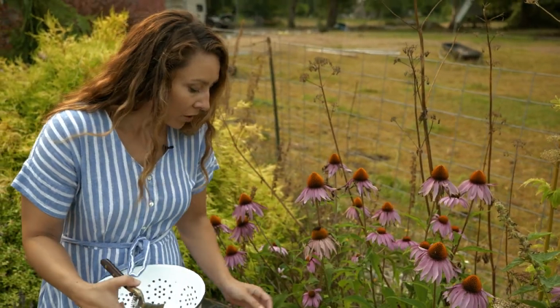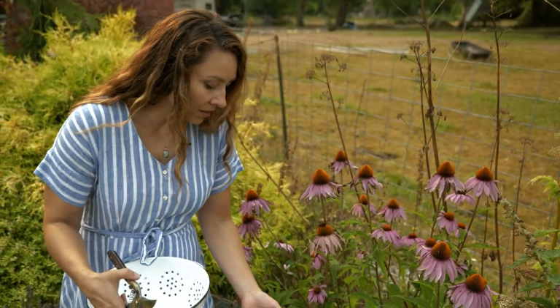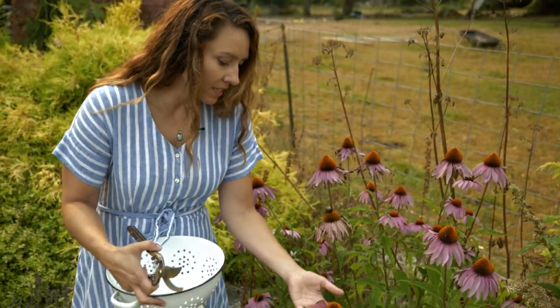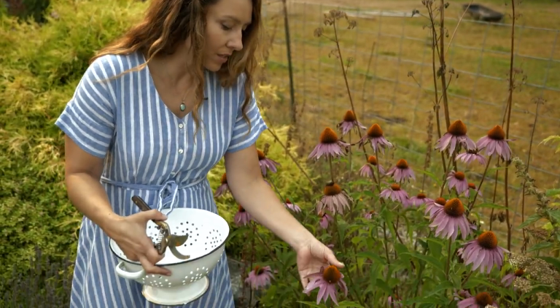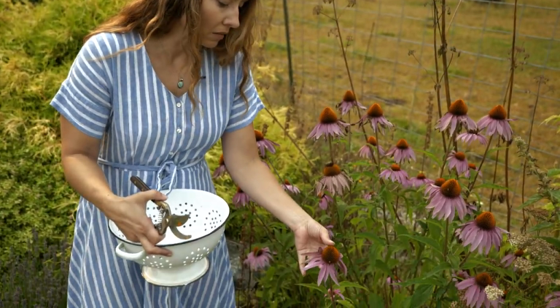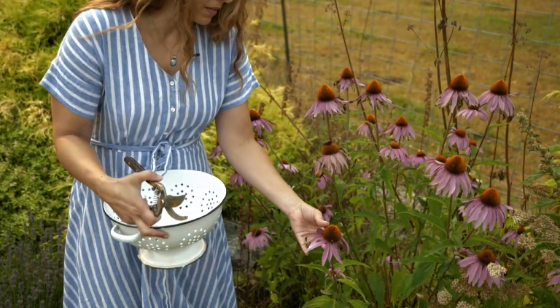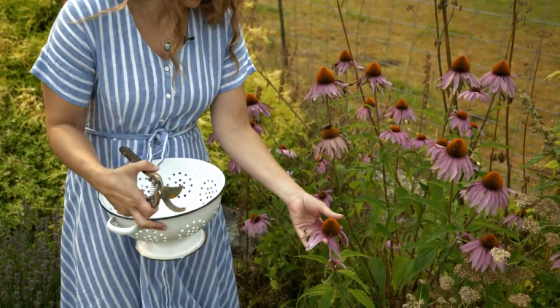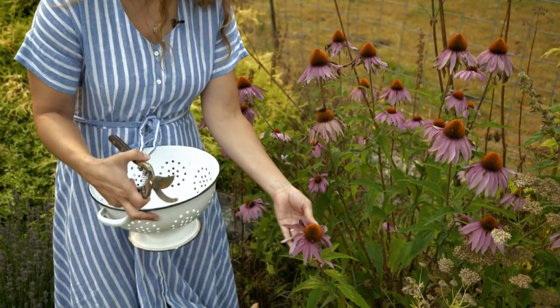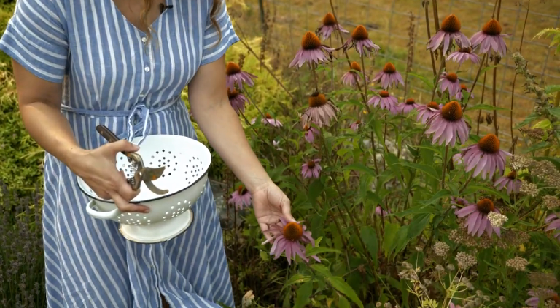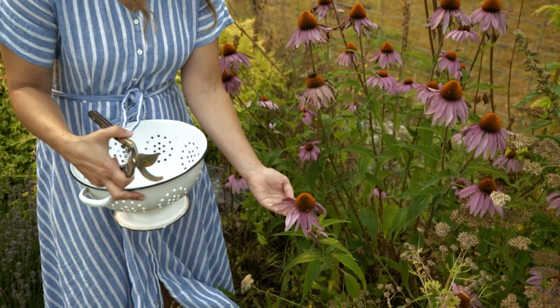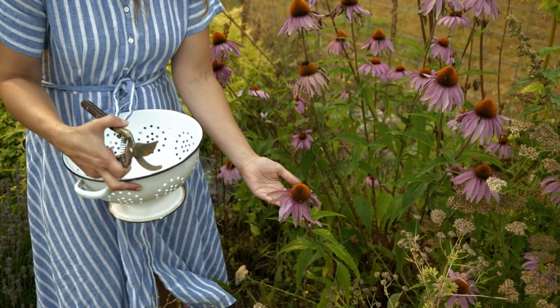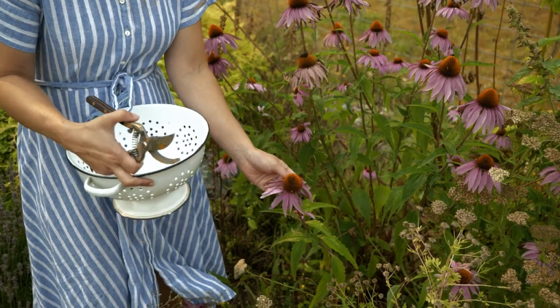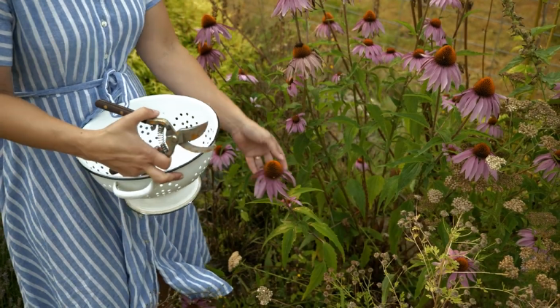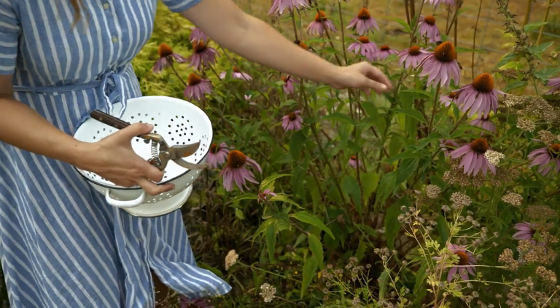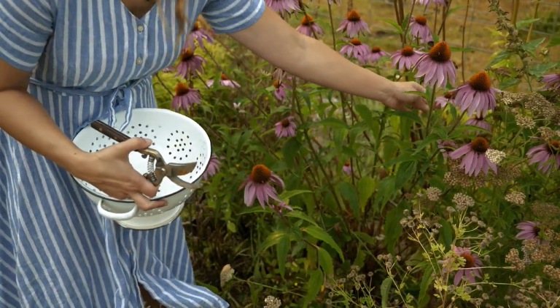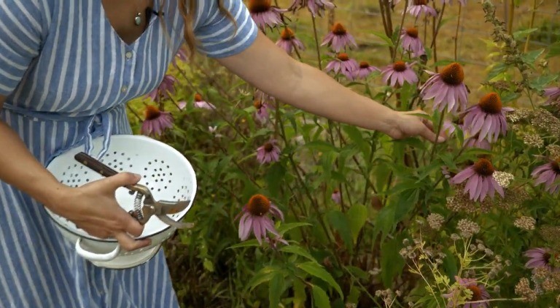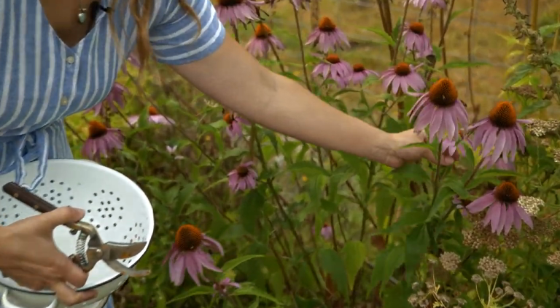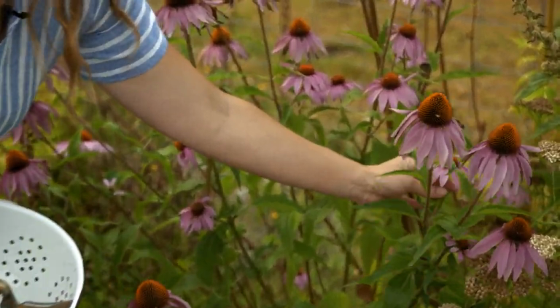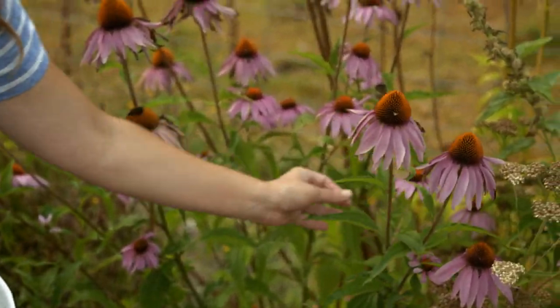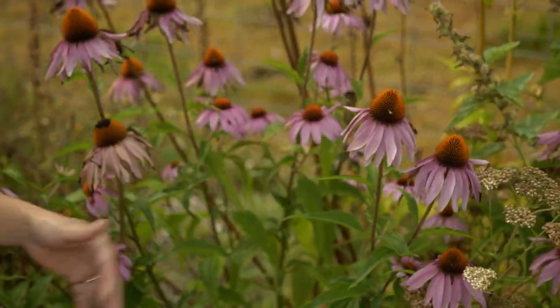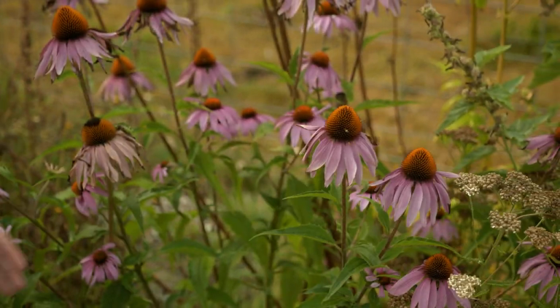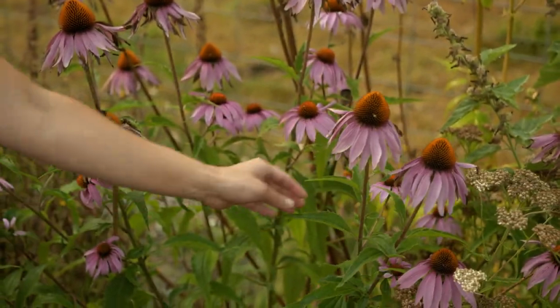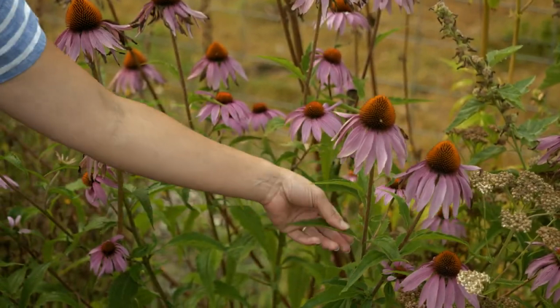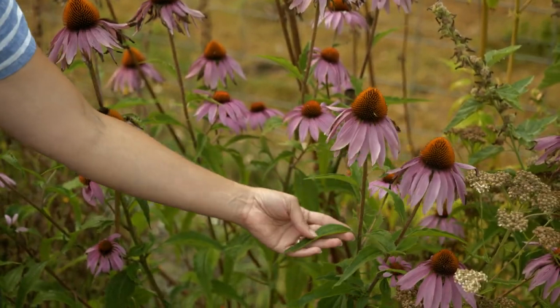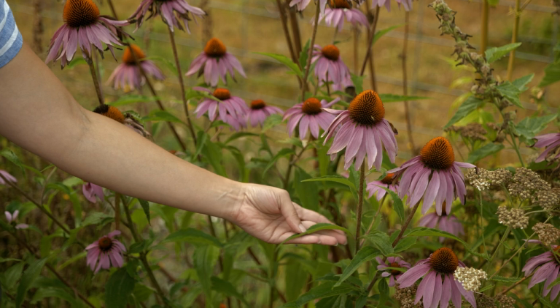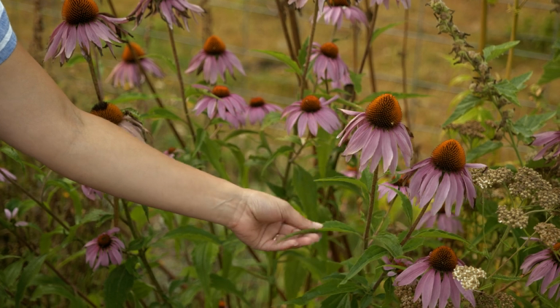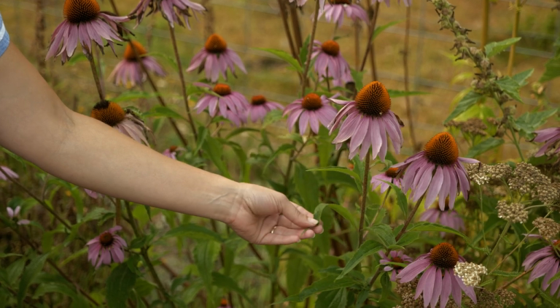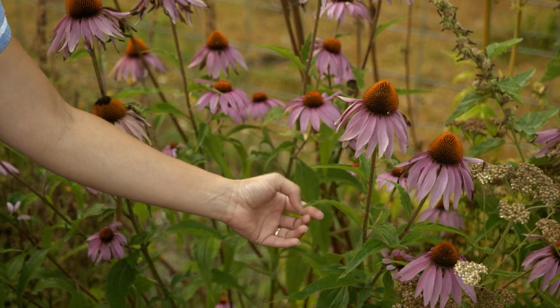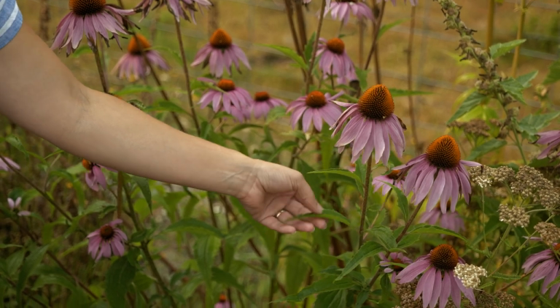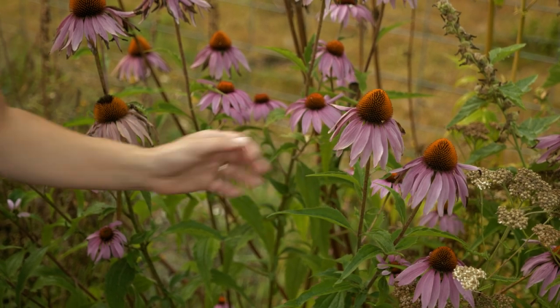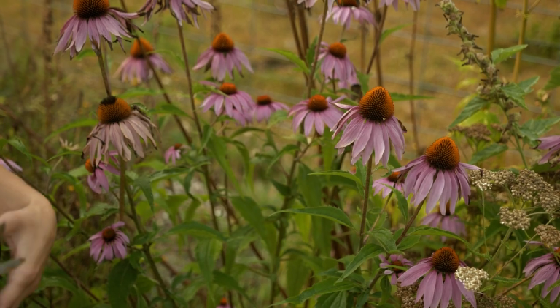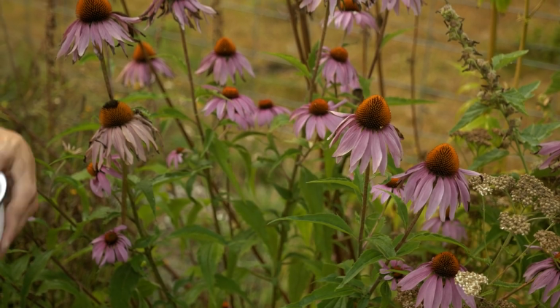These ones are a little bit past their prime, as you can see. So we want to come in and get all of the nice younger flowers and the healthy, bright, vibrant-looking leaves.